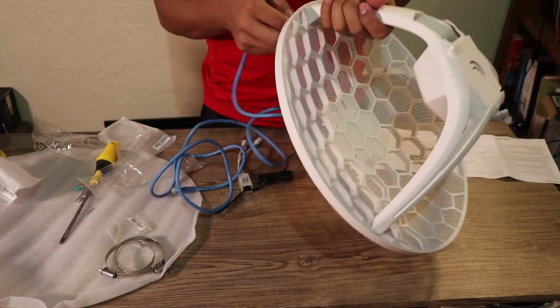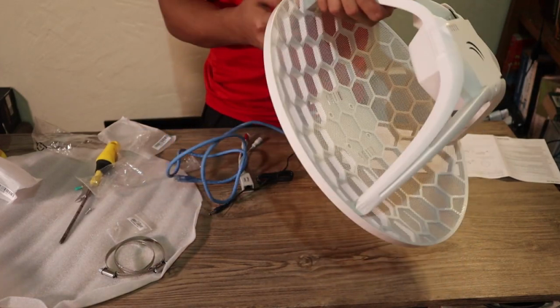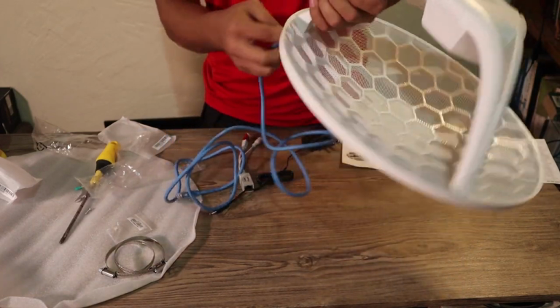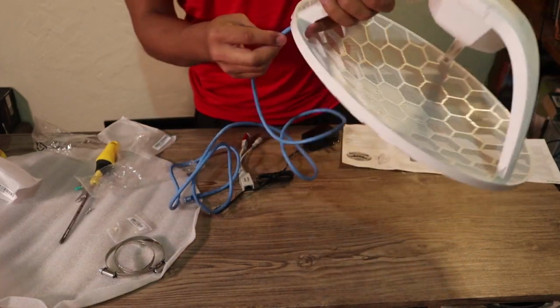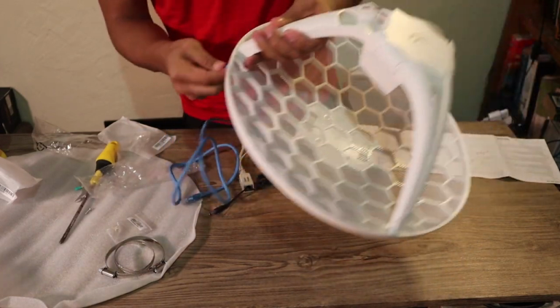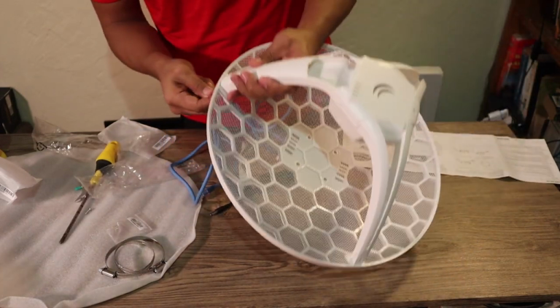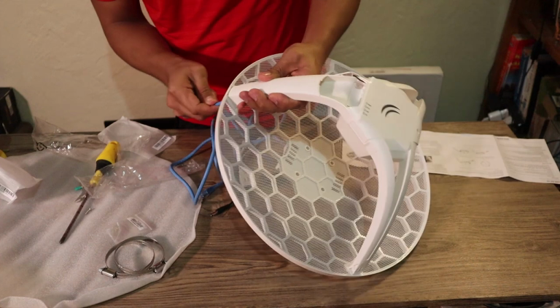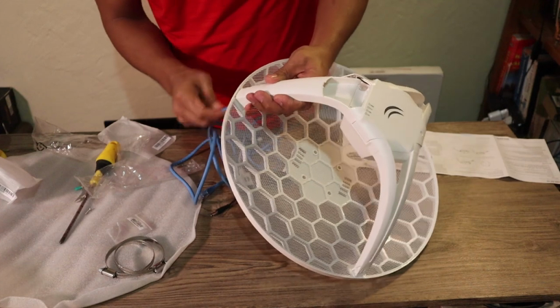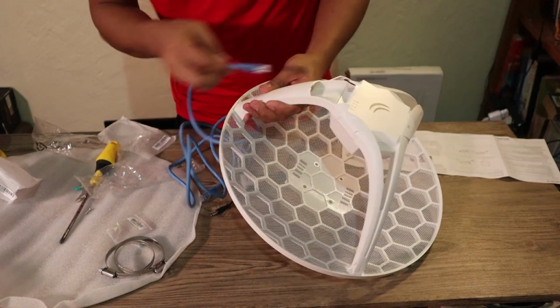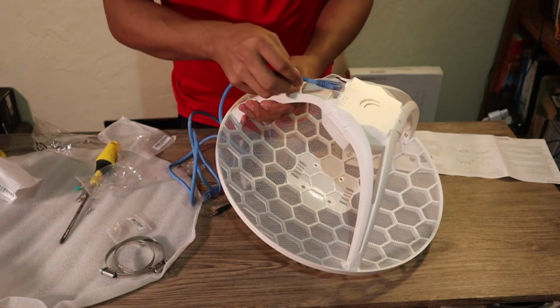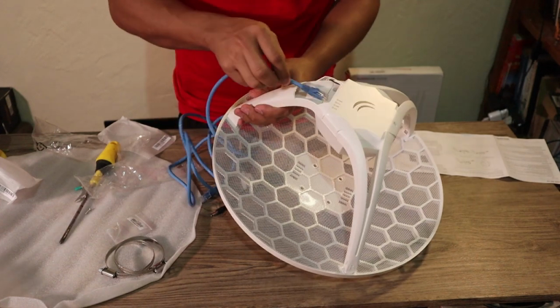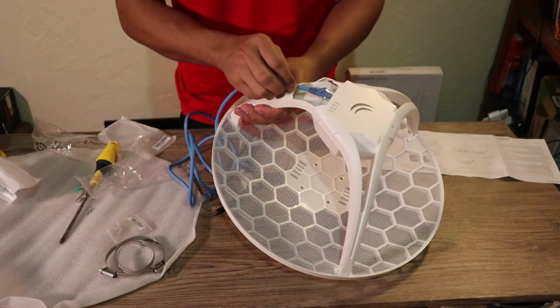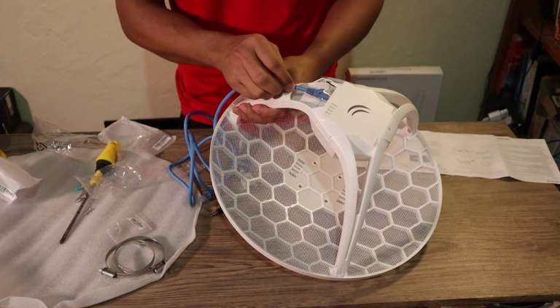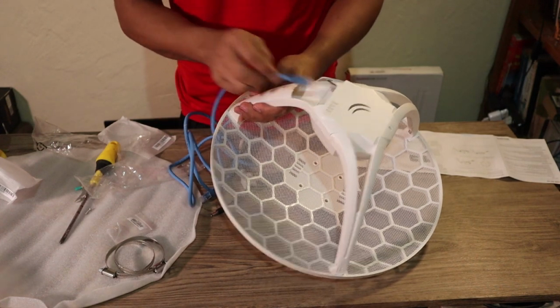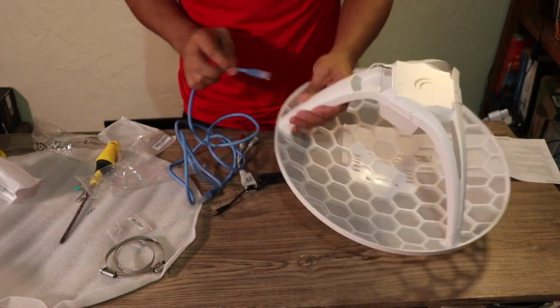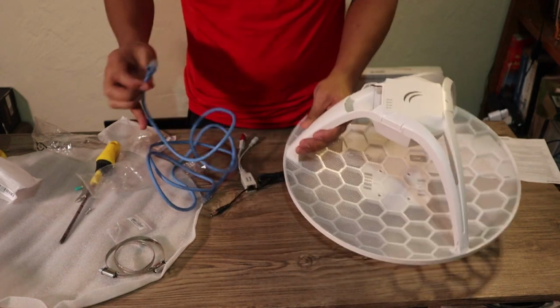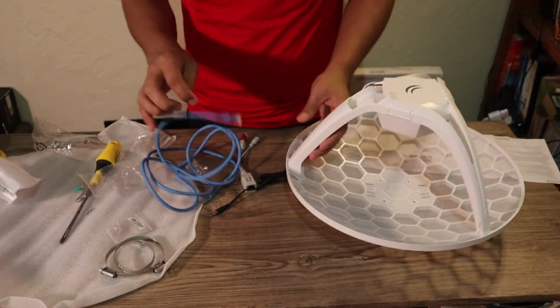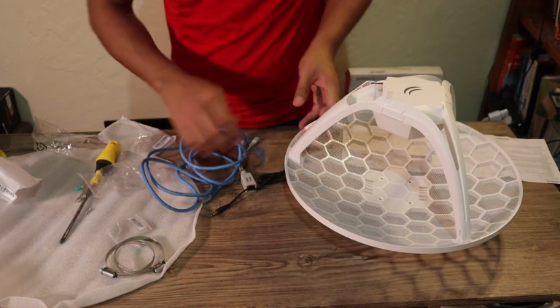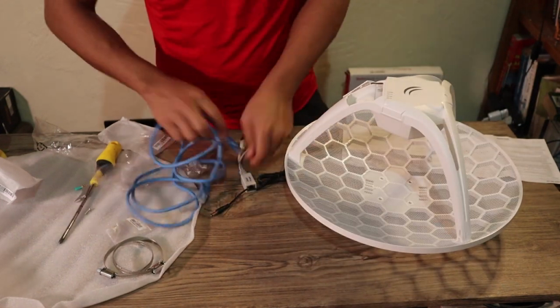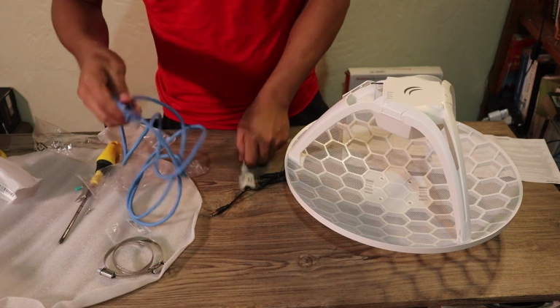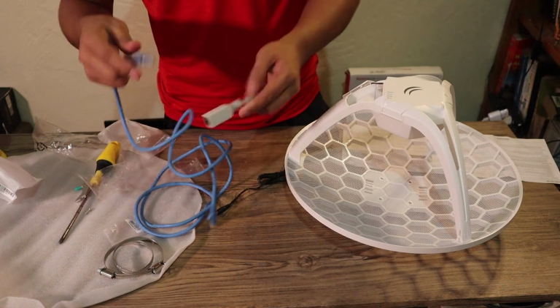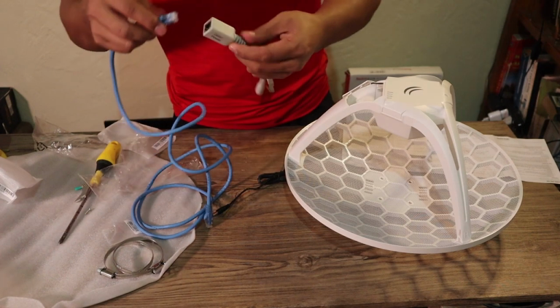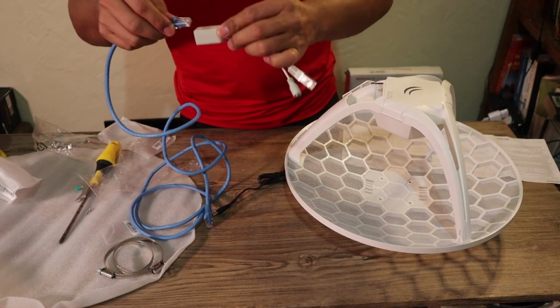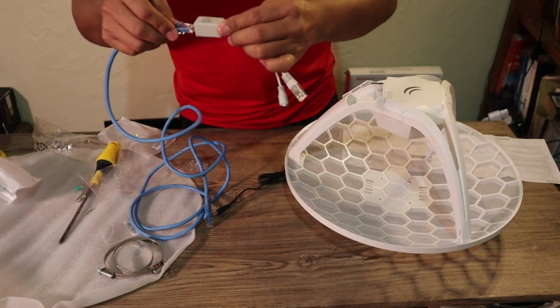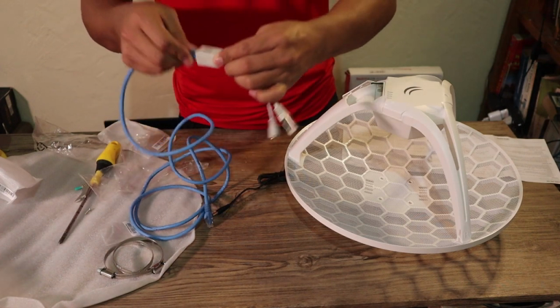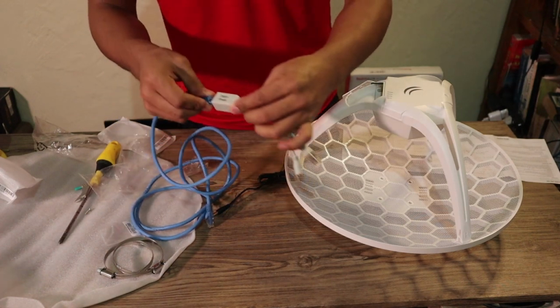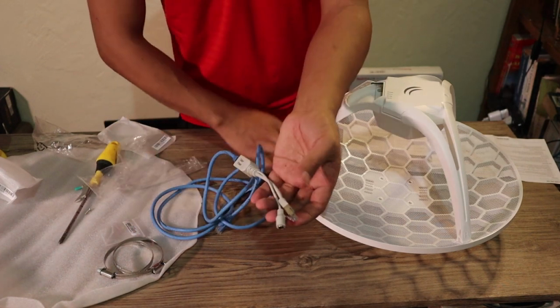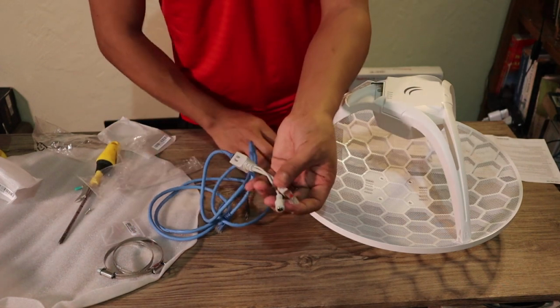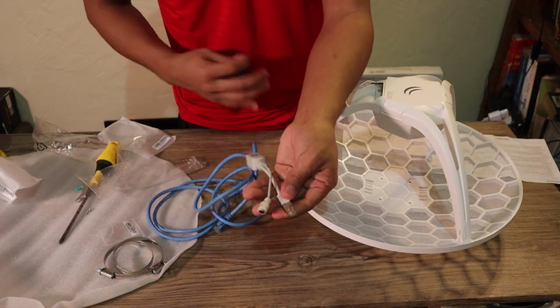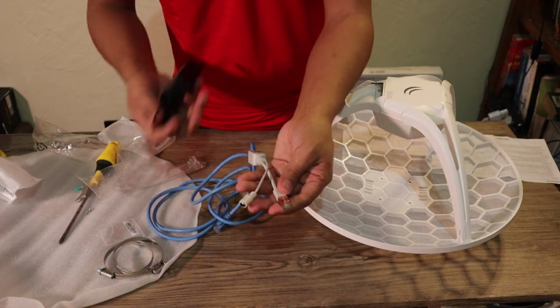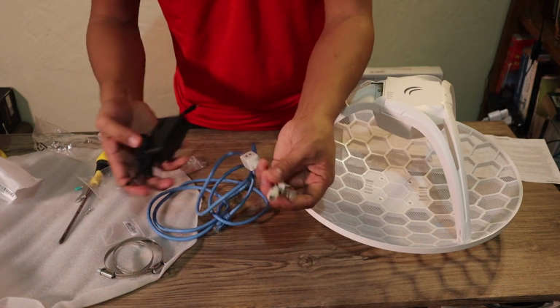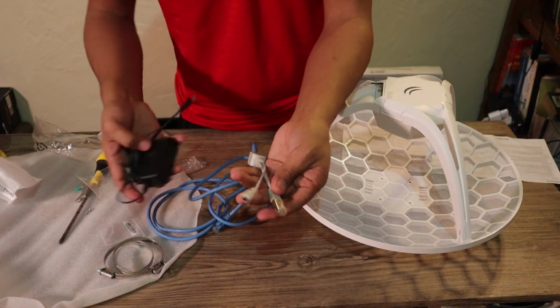Use a cable going in here so it will come out here like that. Then we get to use this on the other end — this will be the PoE injector.